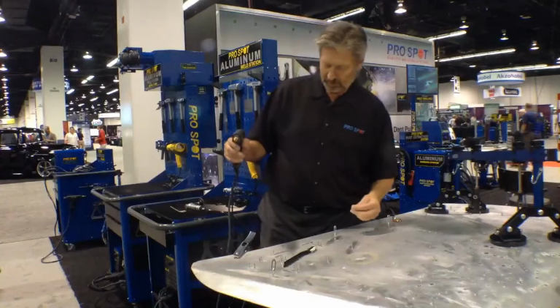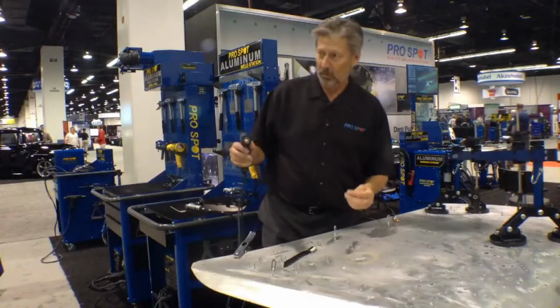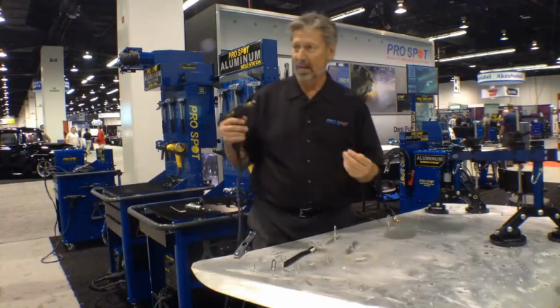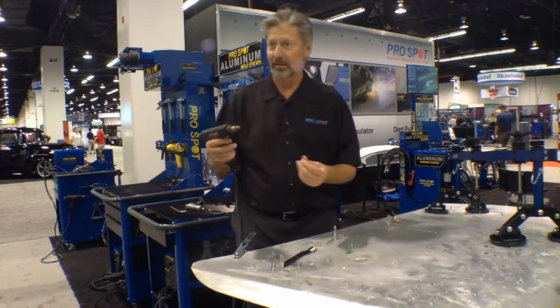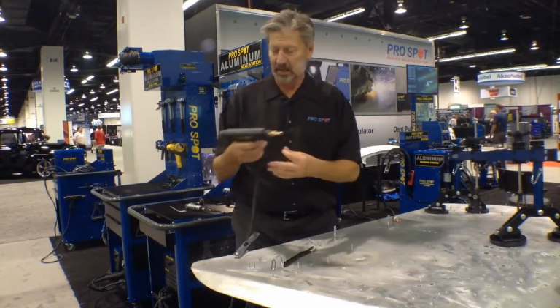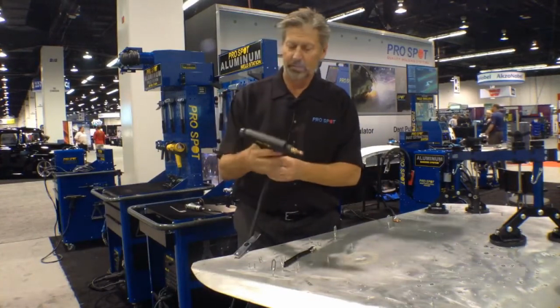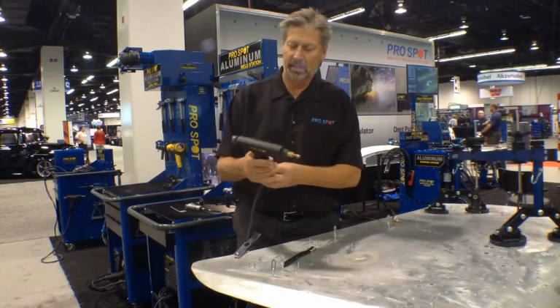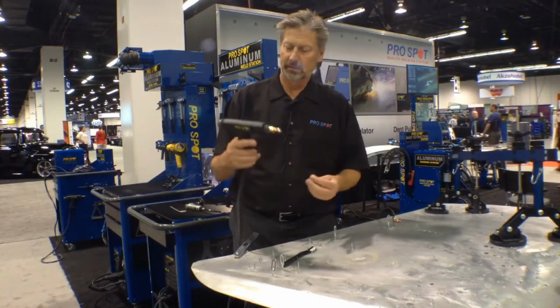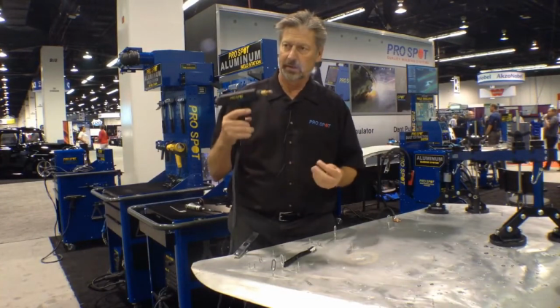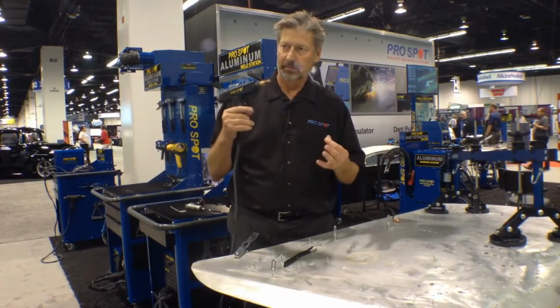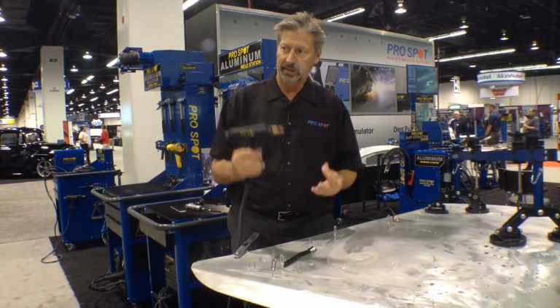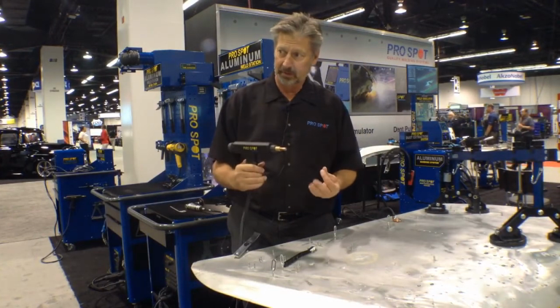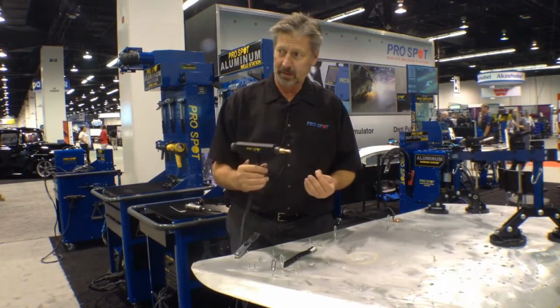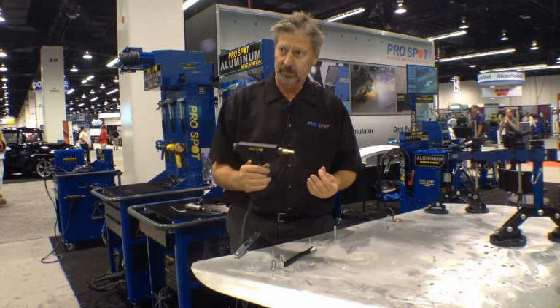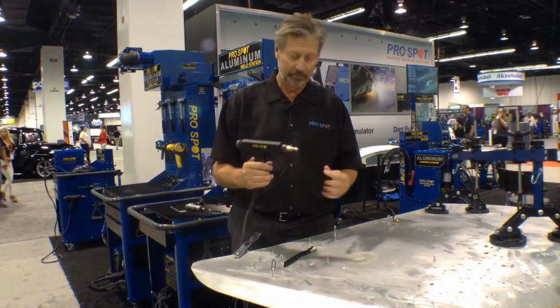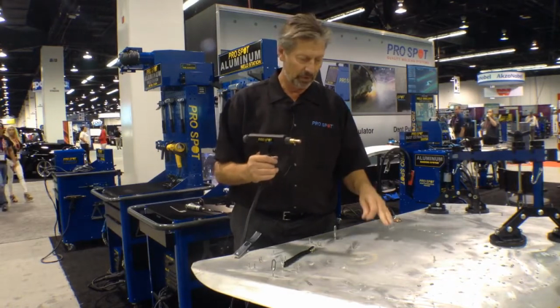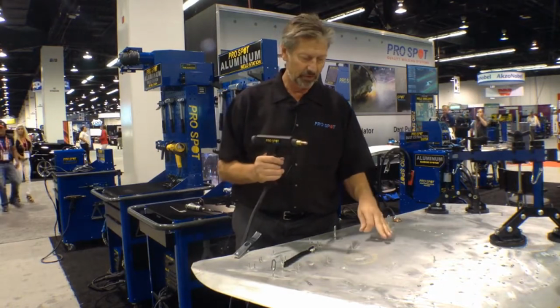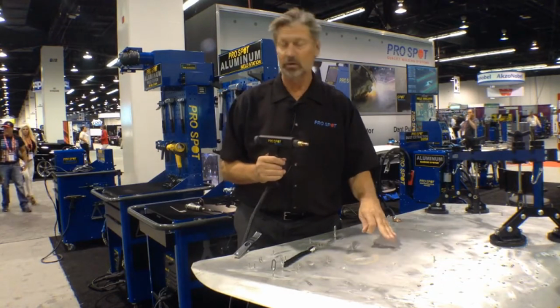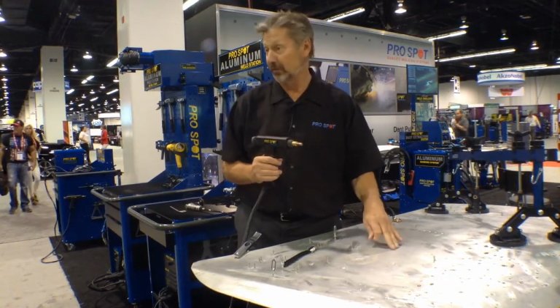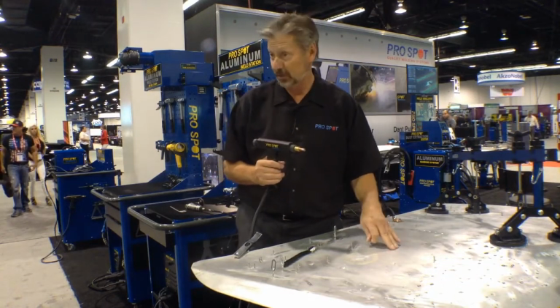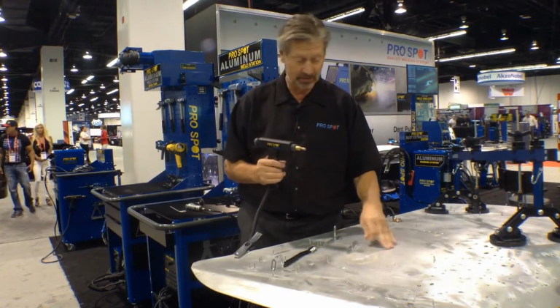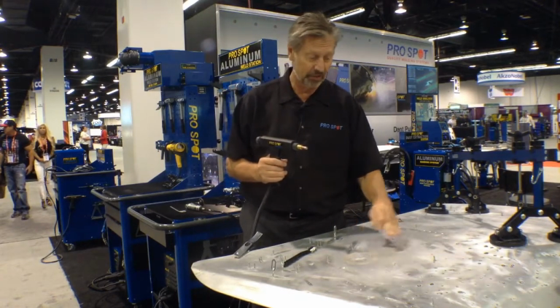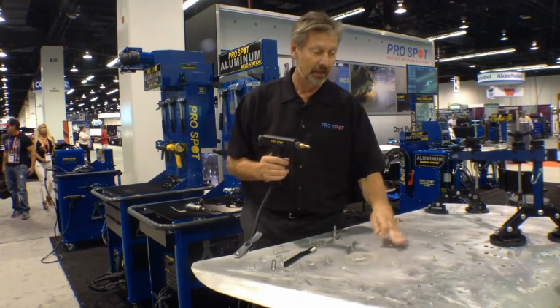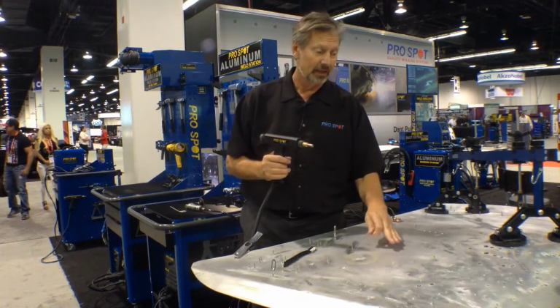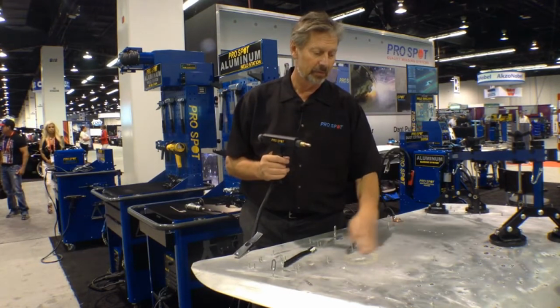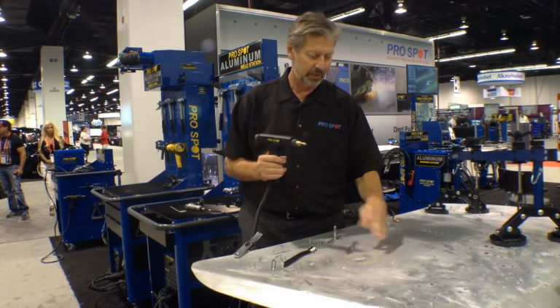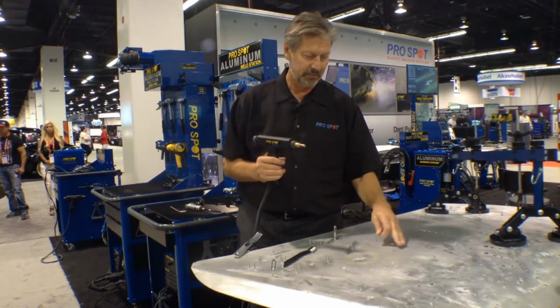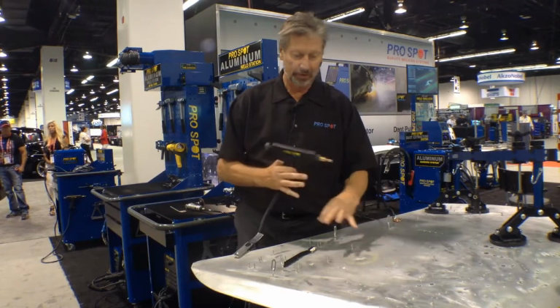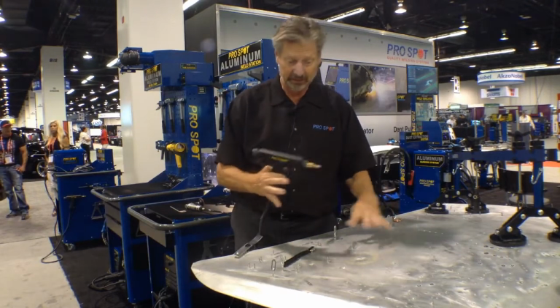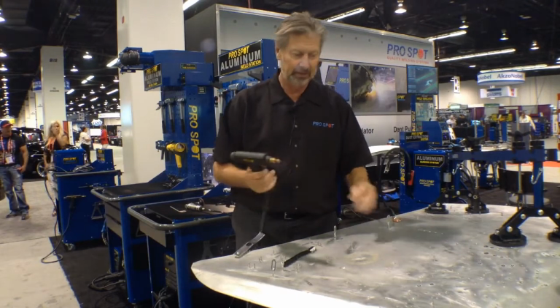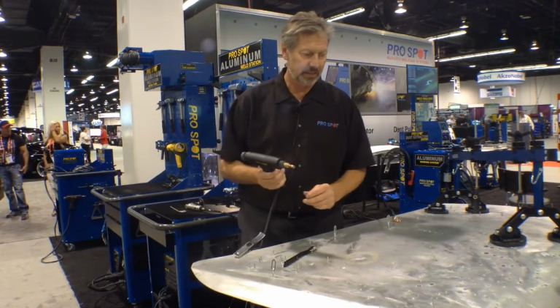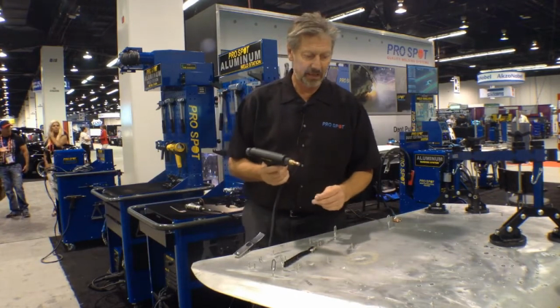So what we have here, we've got to do some dent pulling on aluminum, which is of course different from steel, because aluminum is more conductive as a metal.